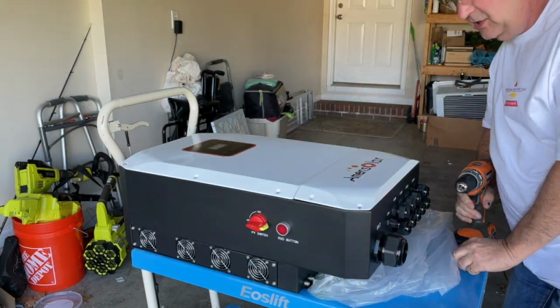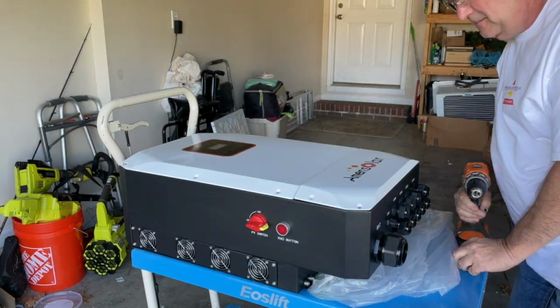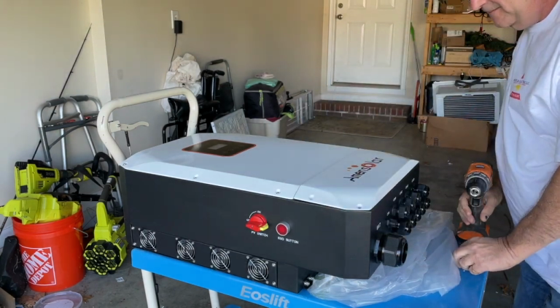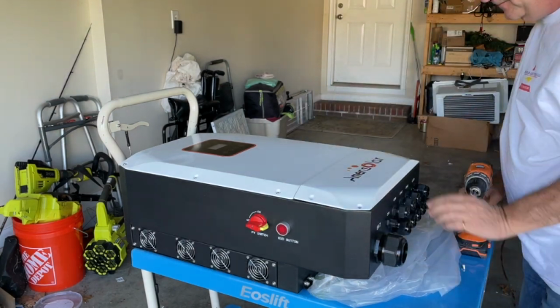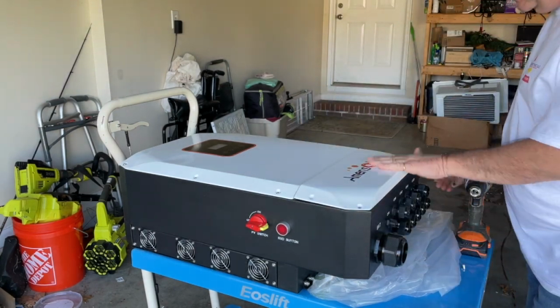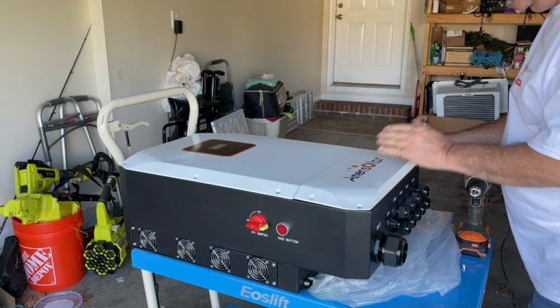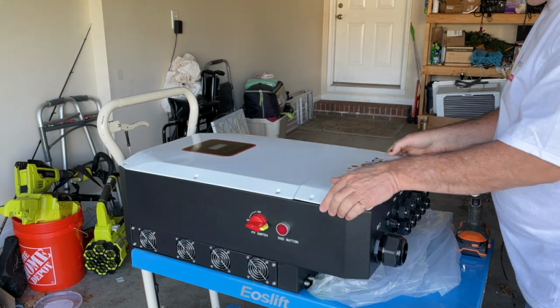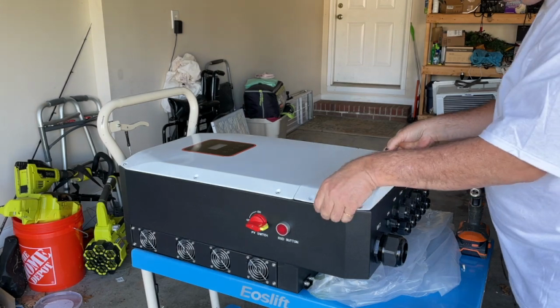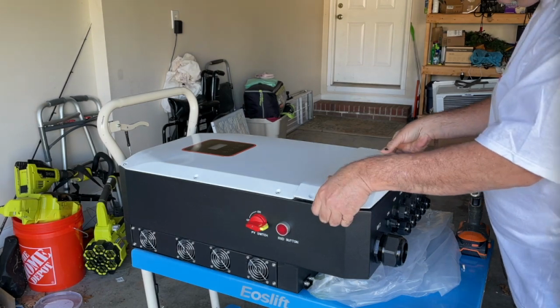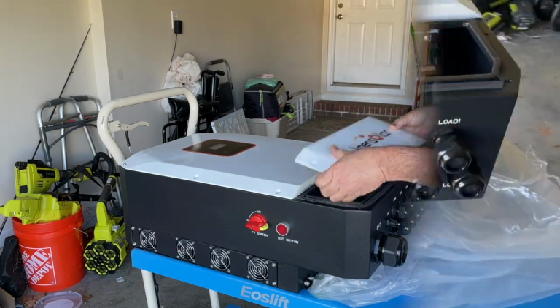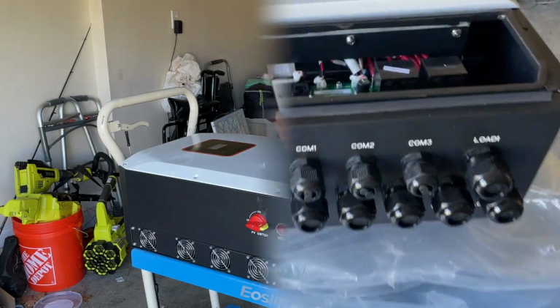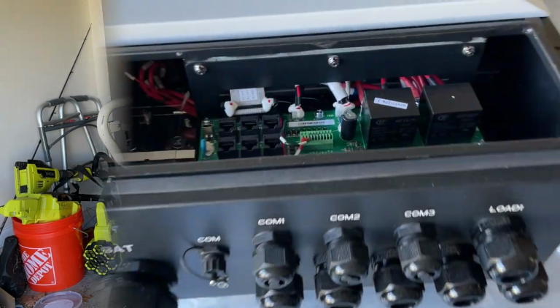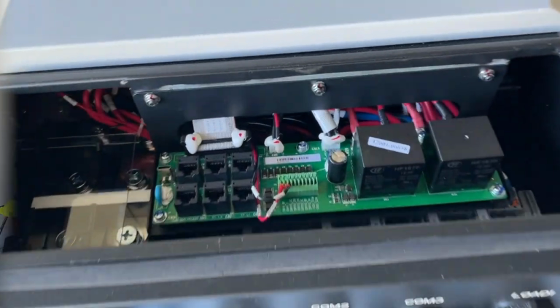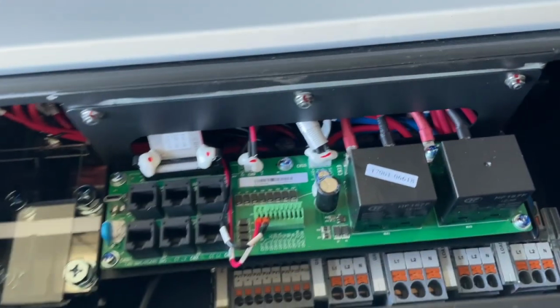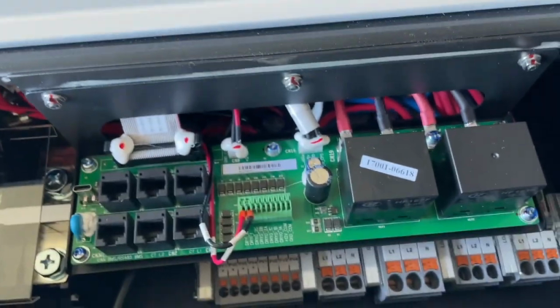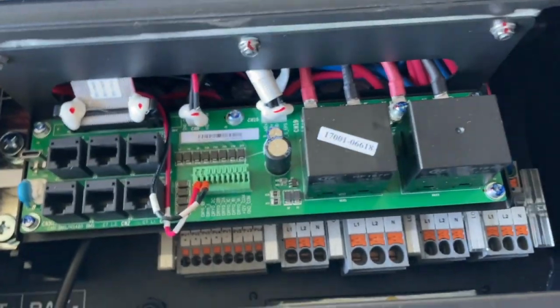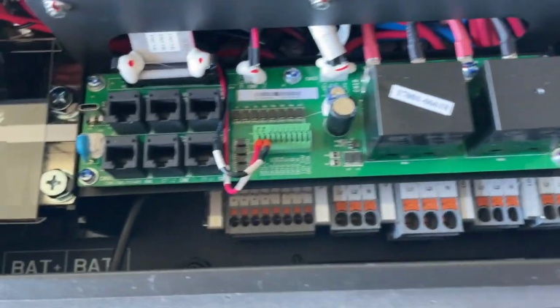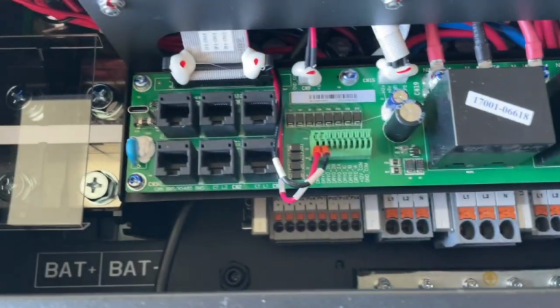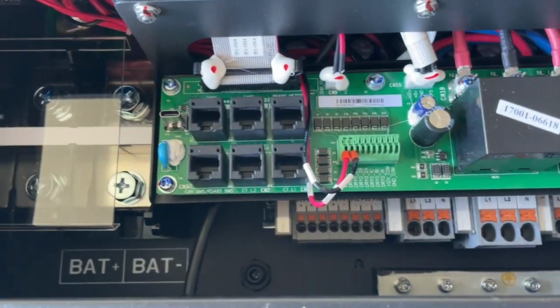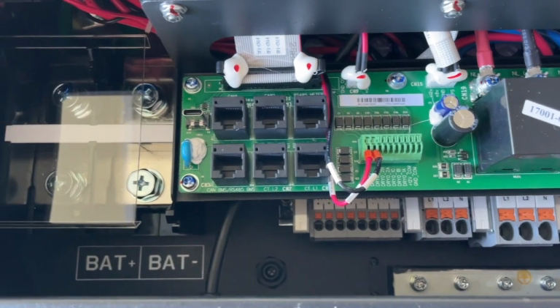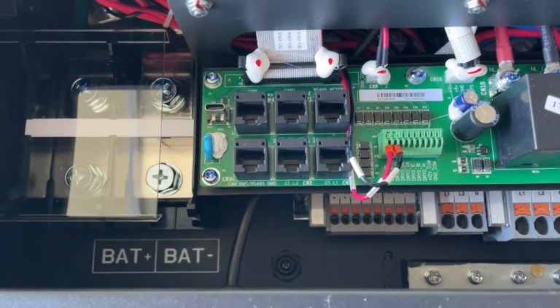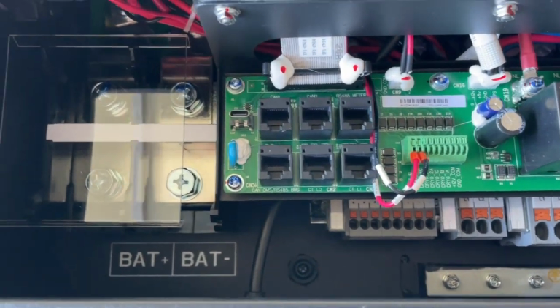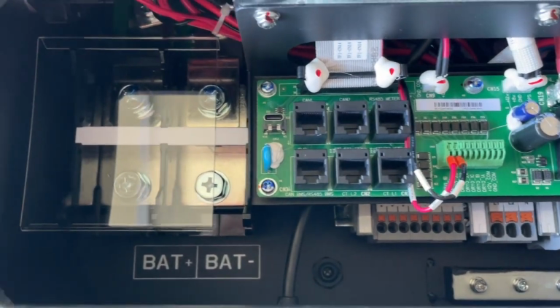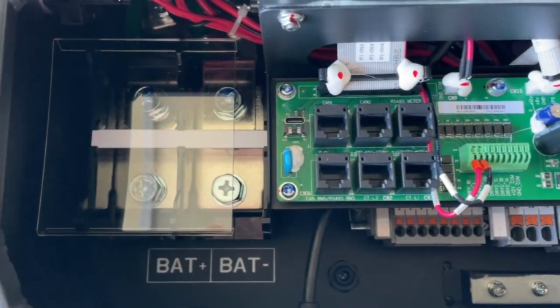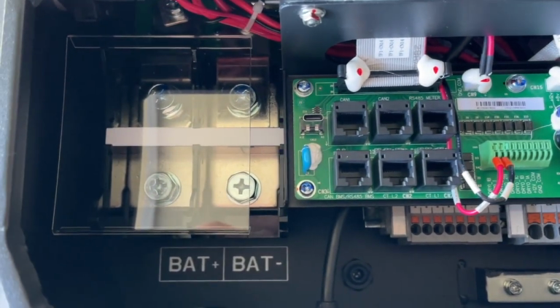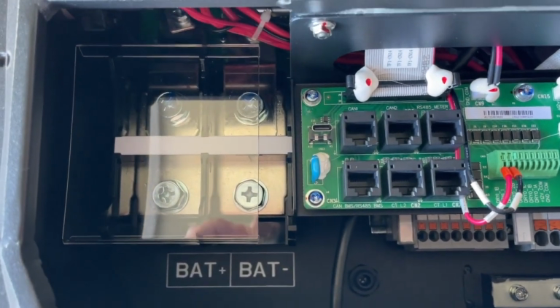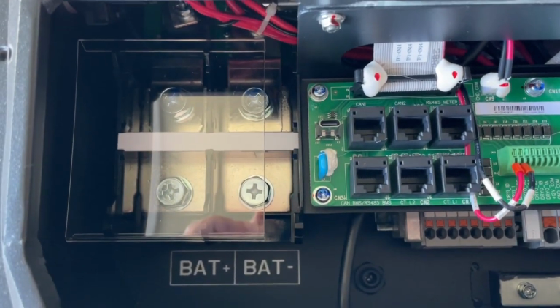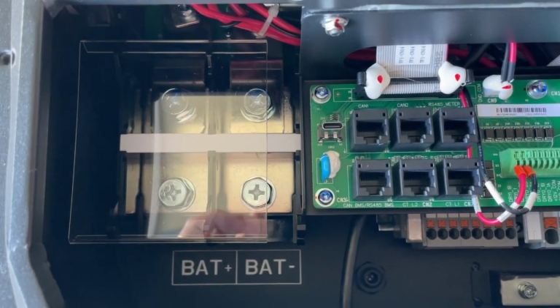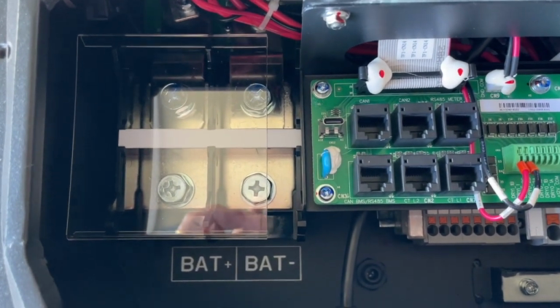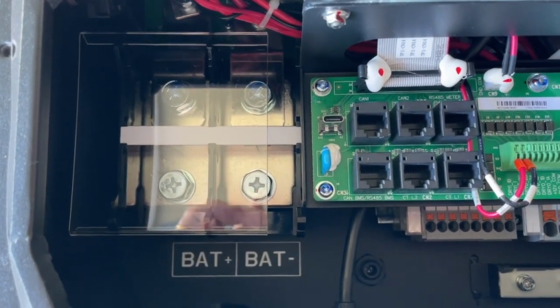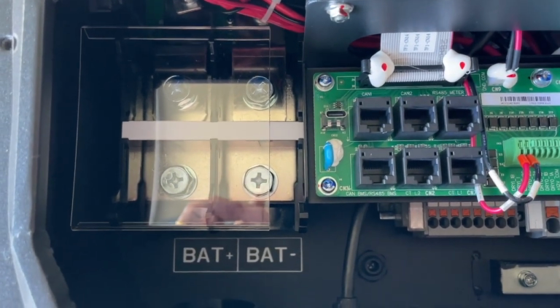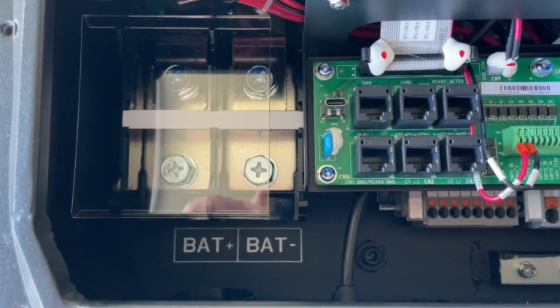That was easy. All right, let's take a look inside here. Looks identical to the Megarevo EG4 model.